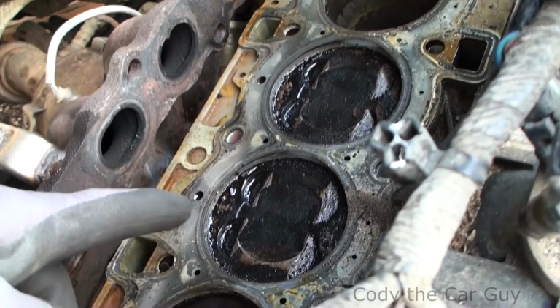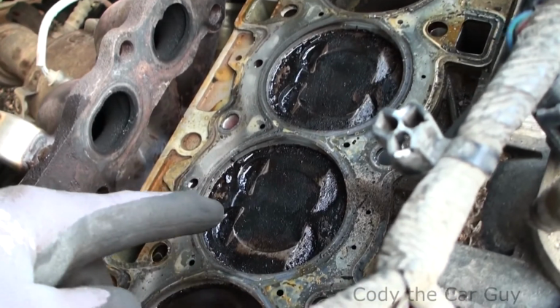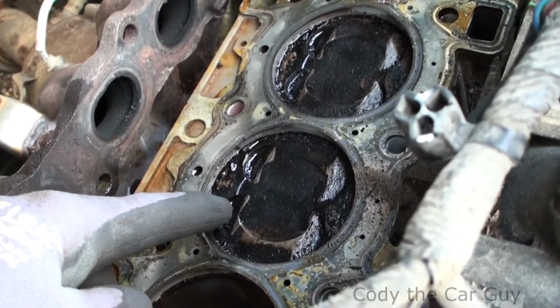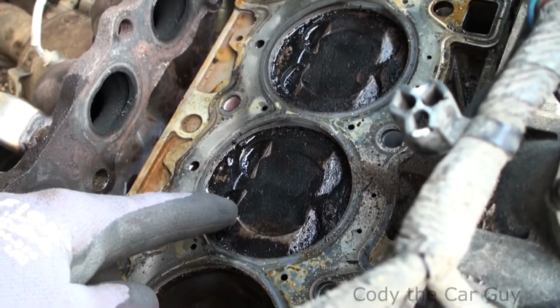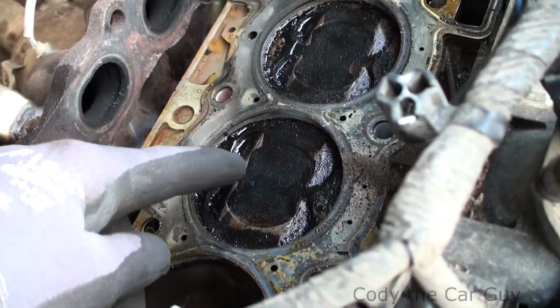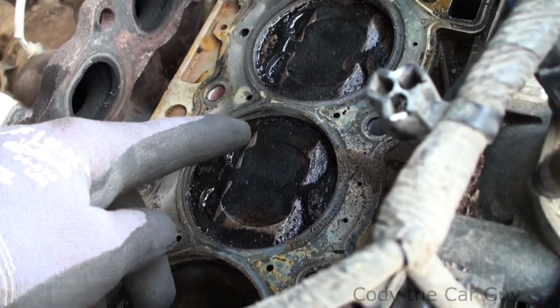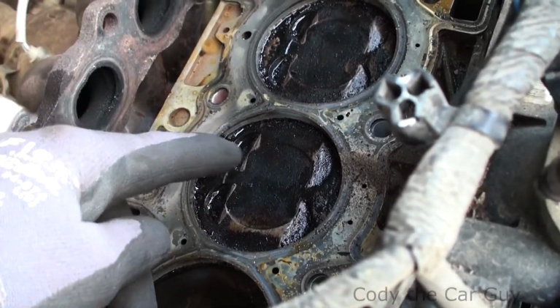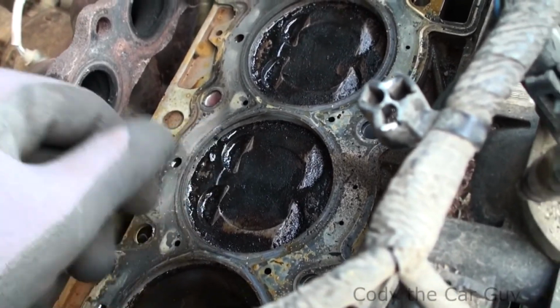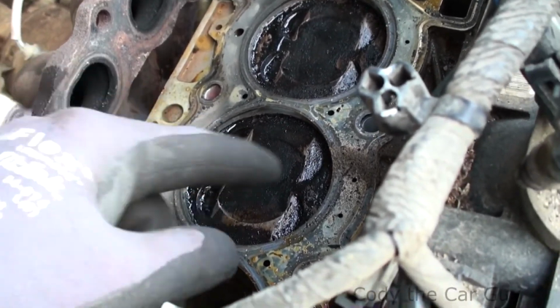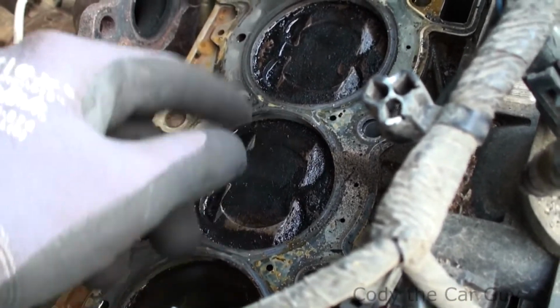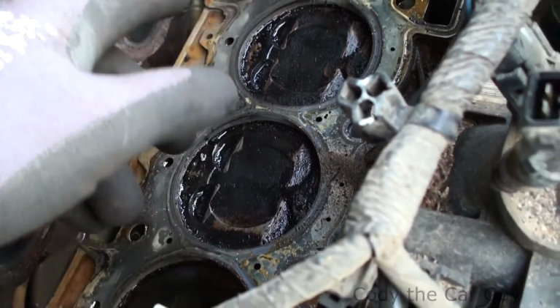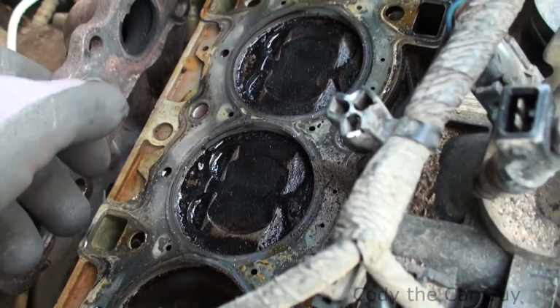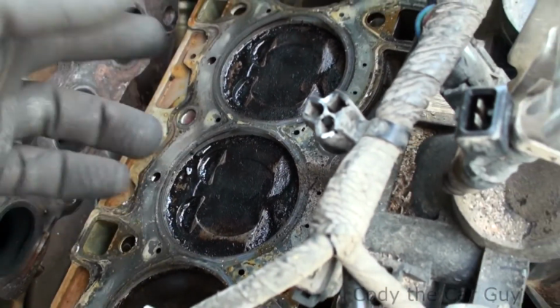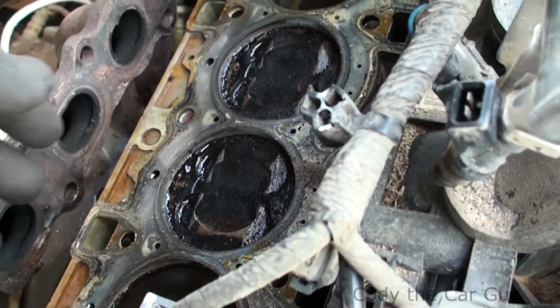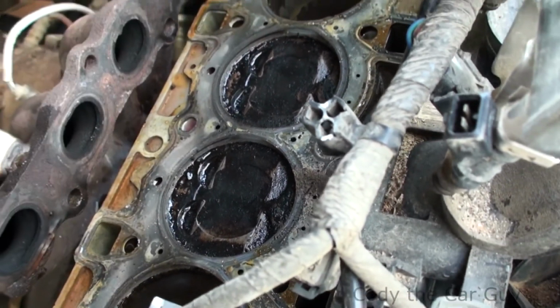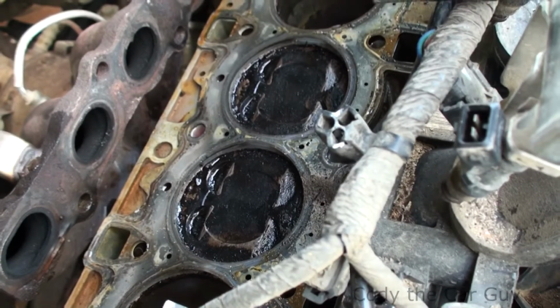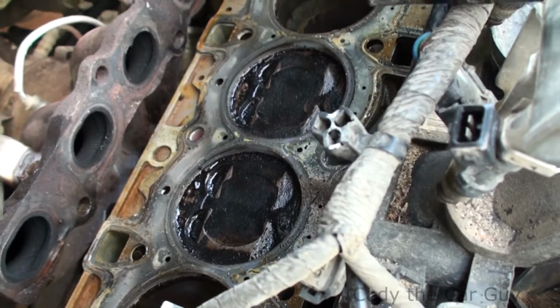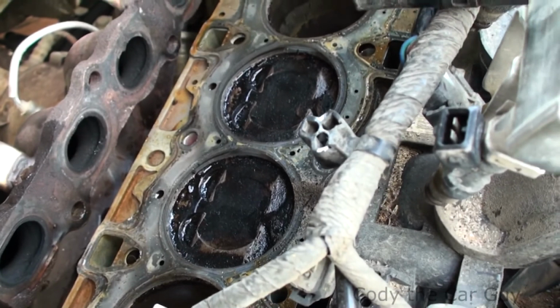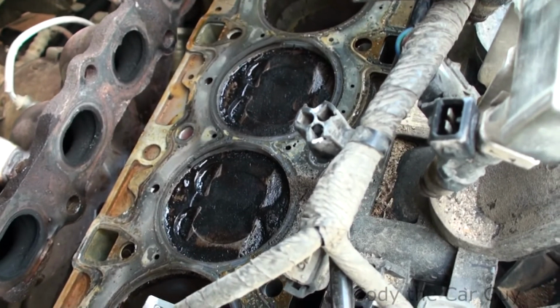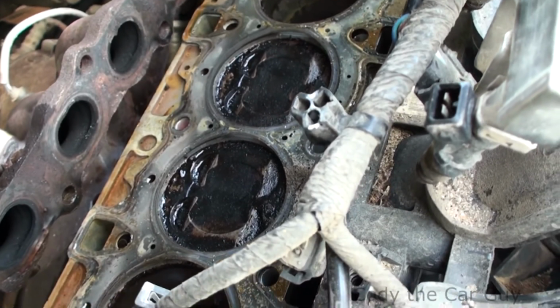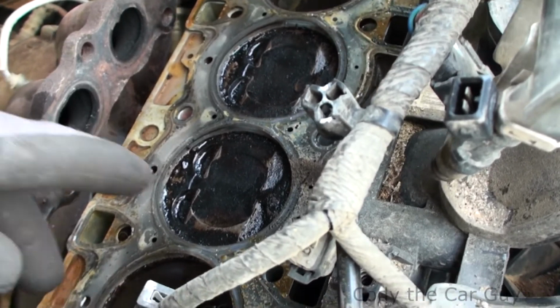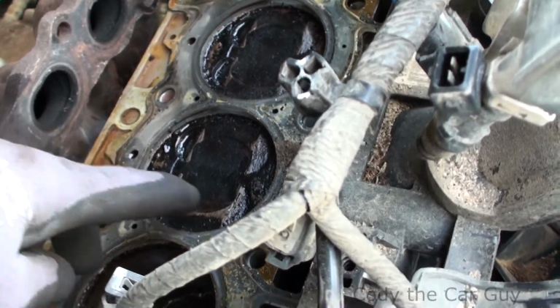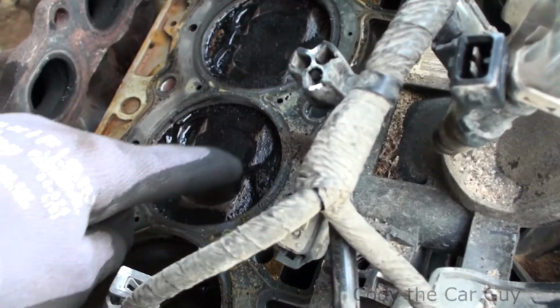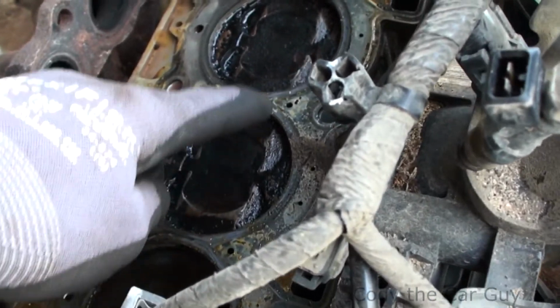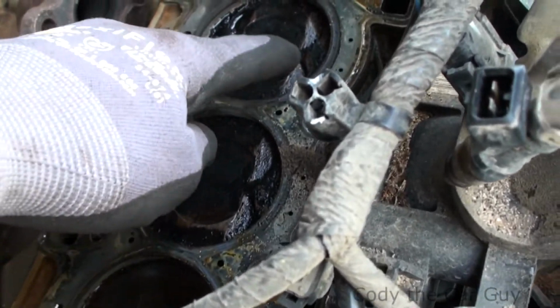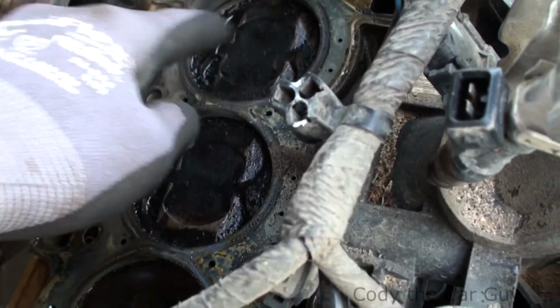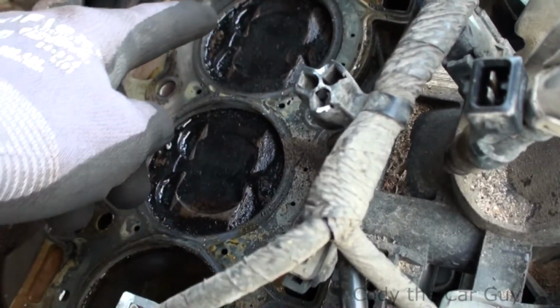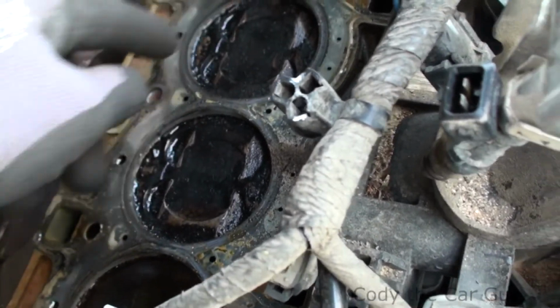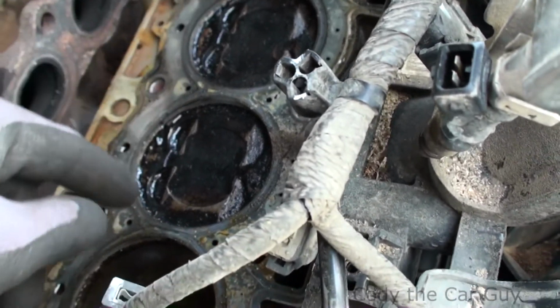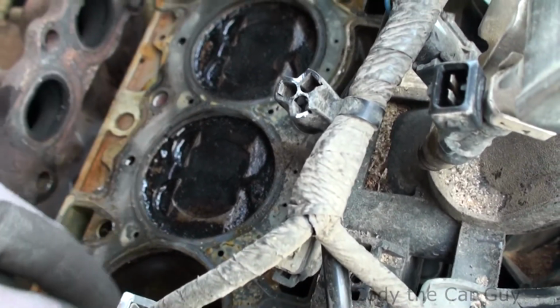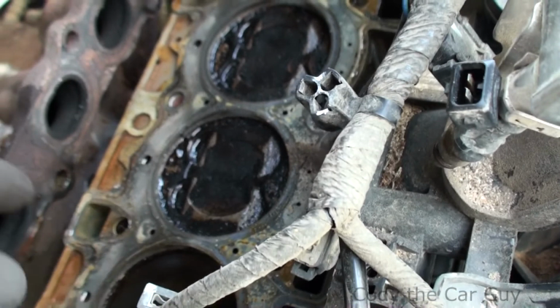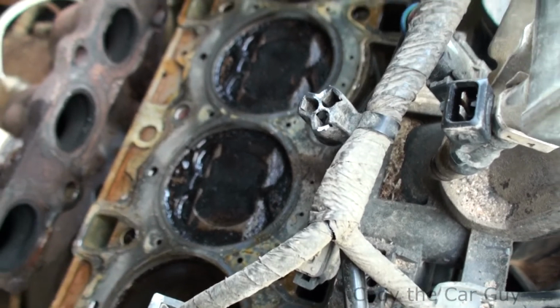These shiny spots right here are where the valves actually made contact. So we've bent all the exhaust valves on this side. The intake looks like it made contact too, but not quite as bad as the exhaust side.